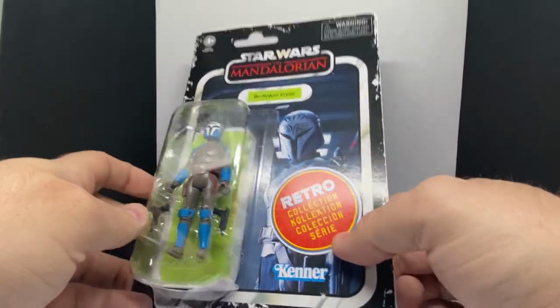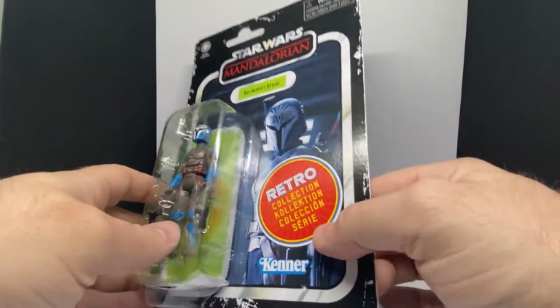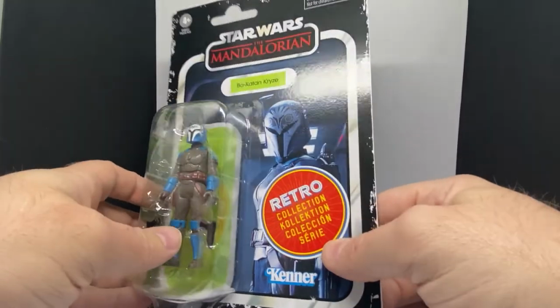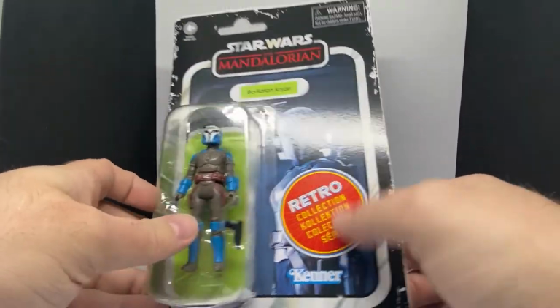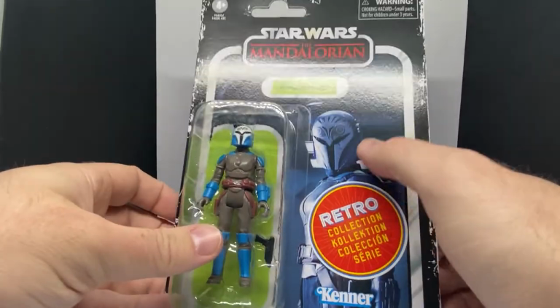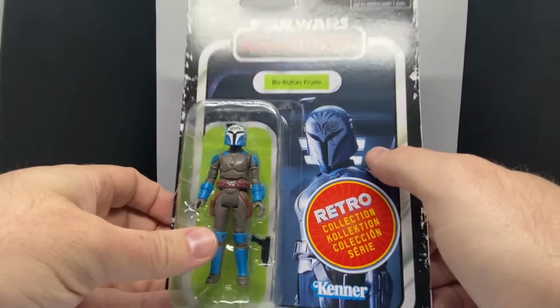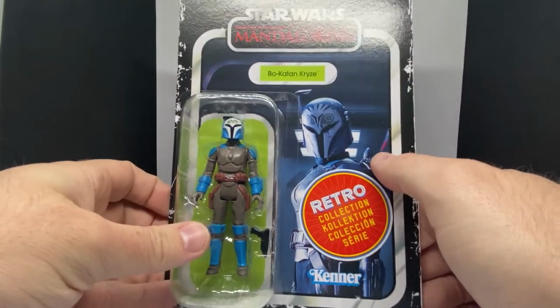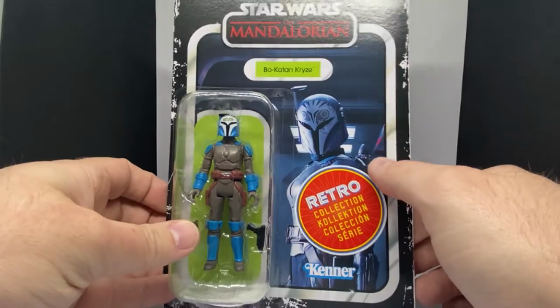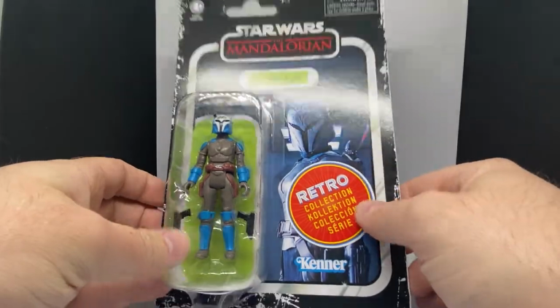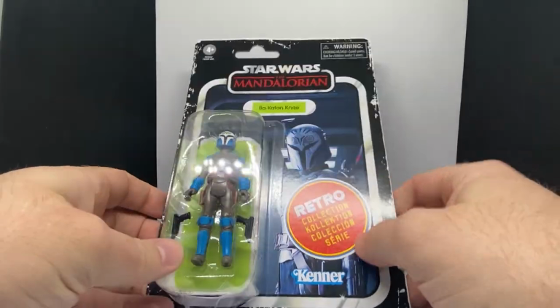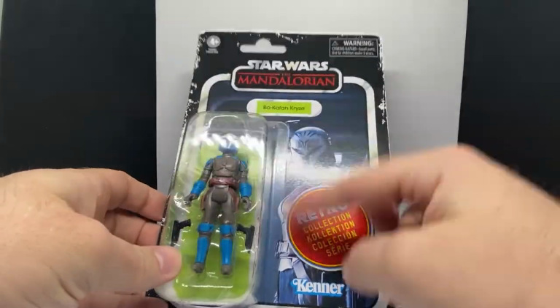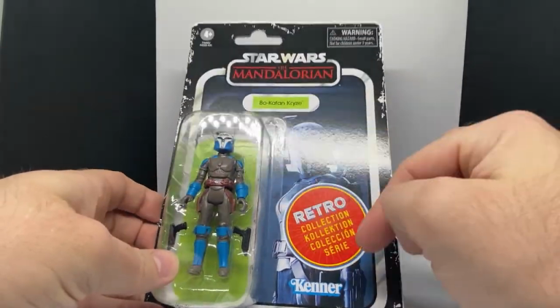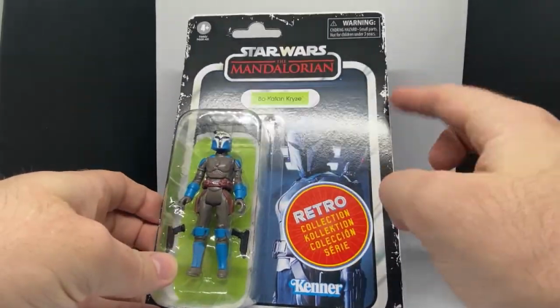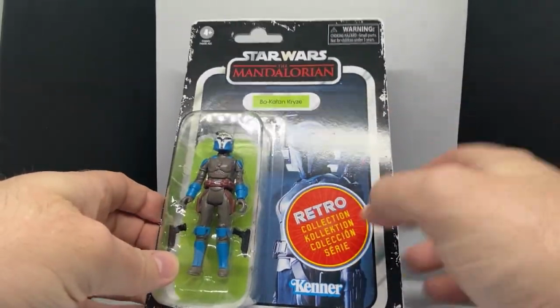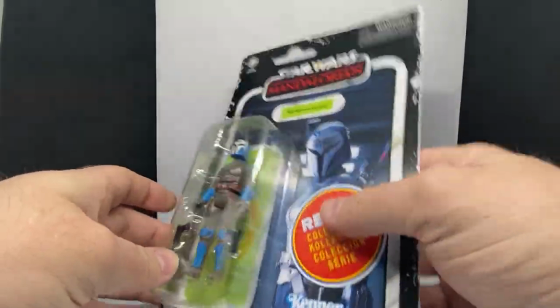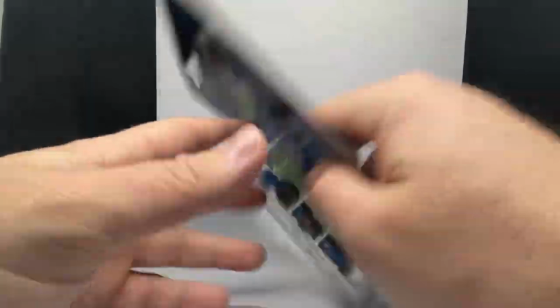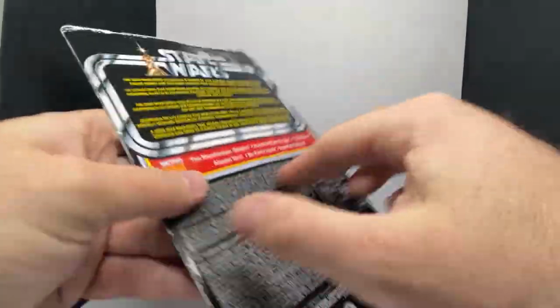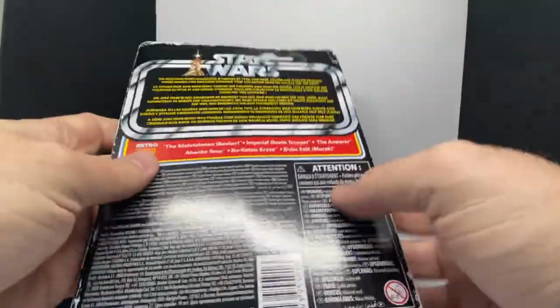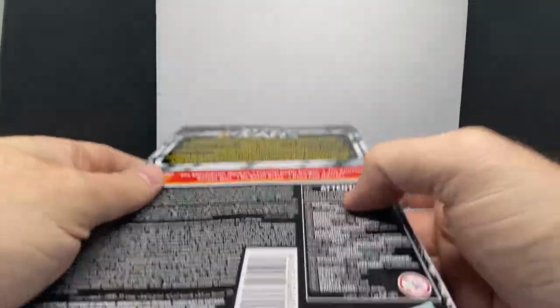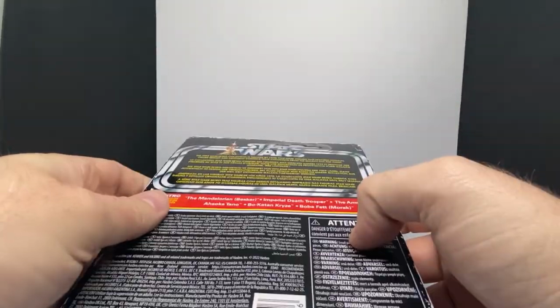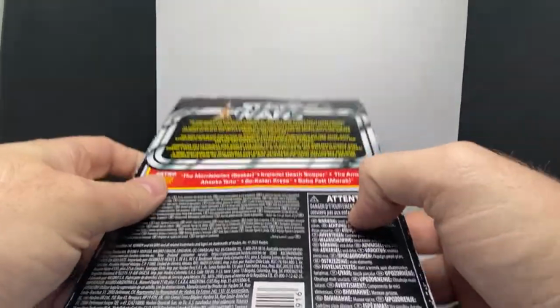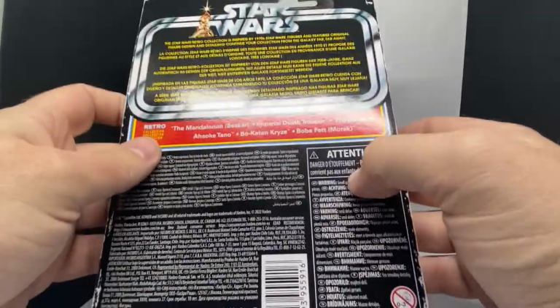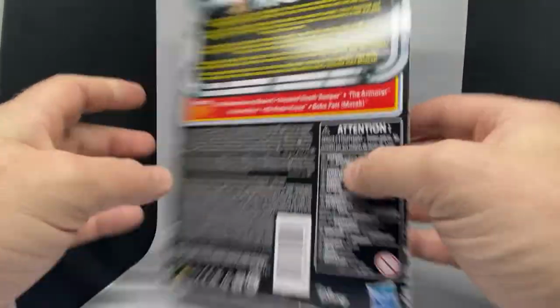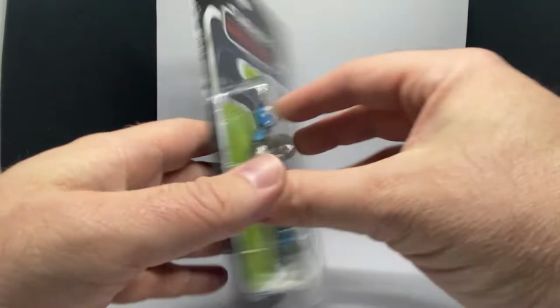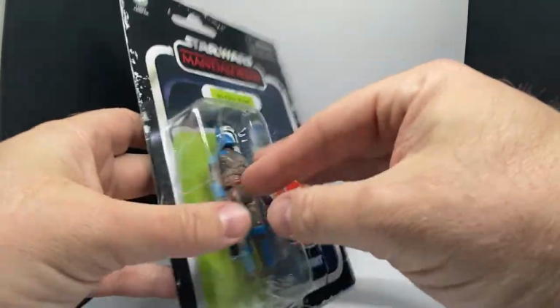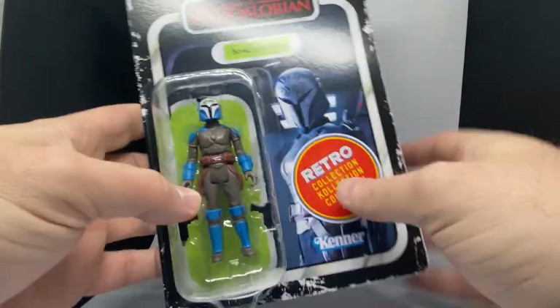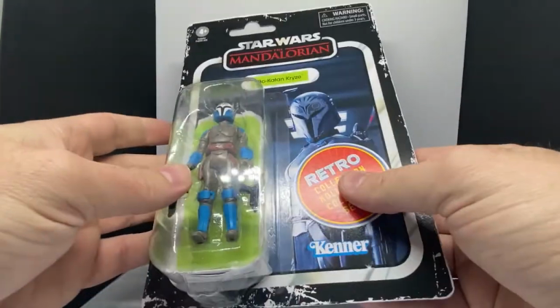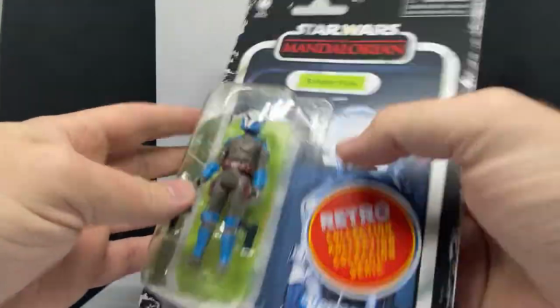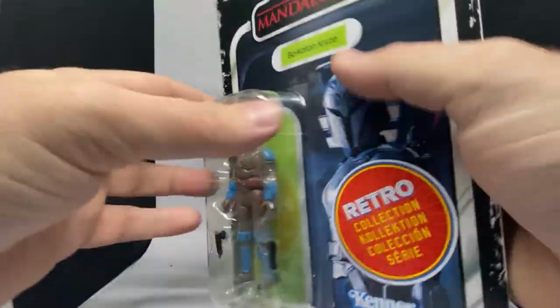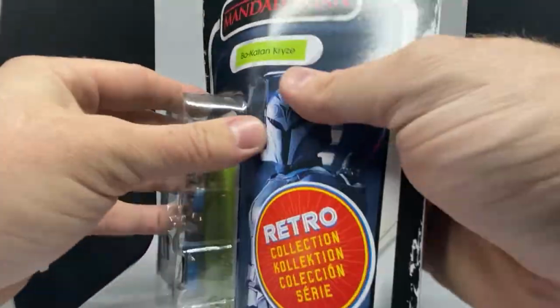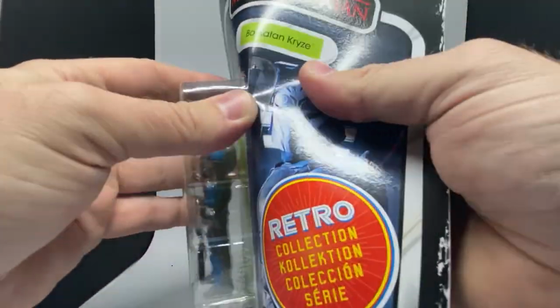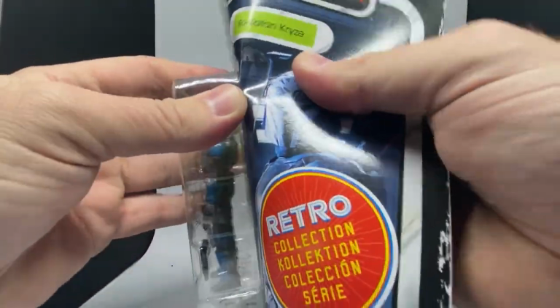Same card as a regular TVC, just with this ugly sticker and all the rest of the garbage on it. Same stuff on the back as the rest of them, and we'll just get straight into it.